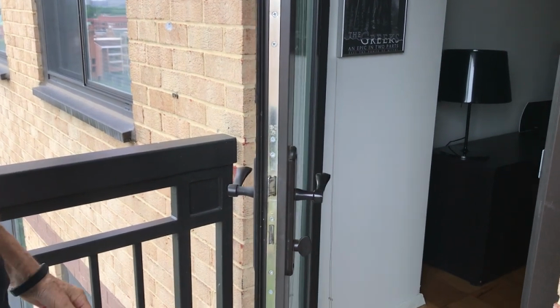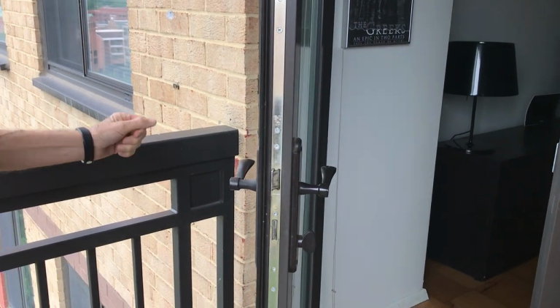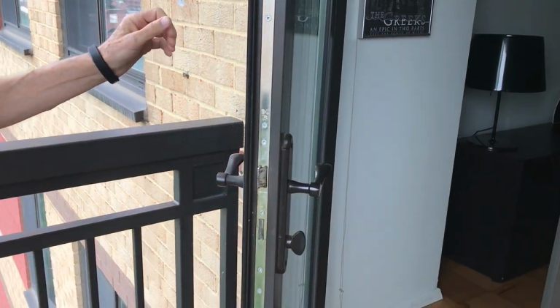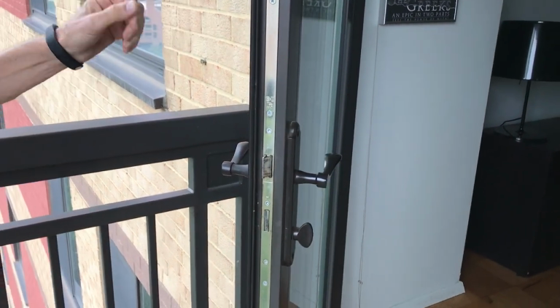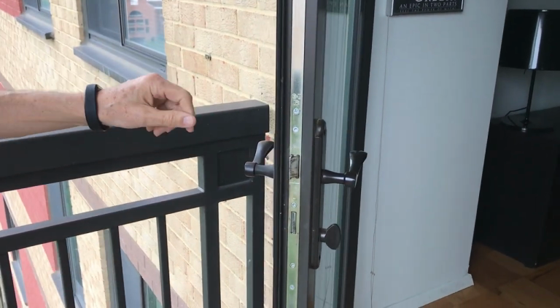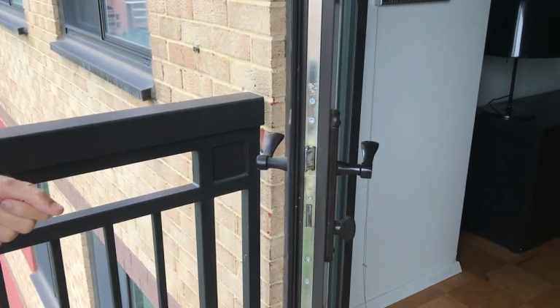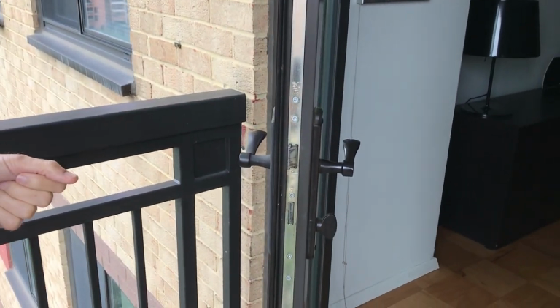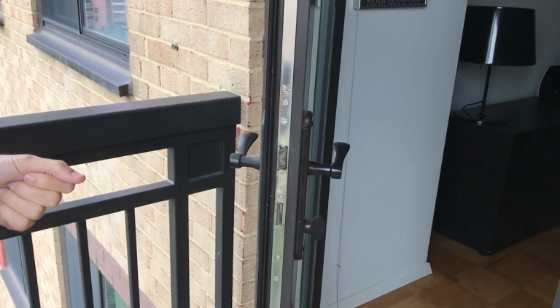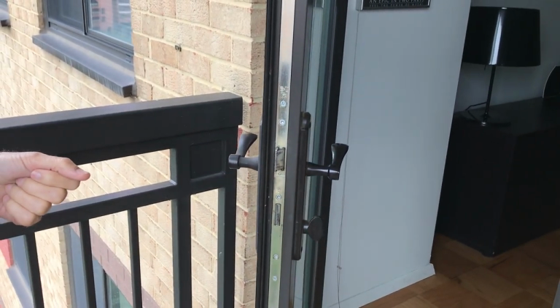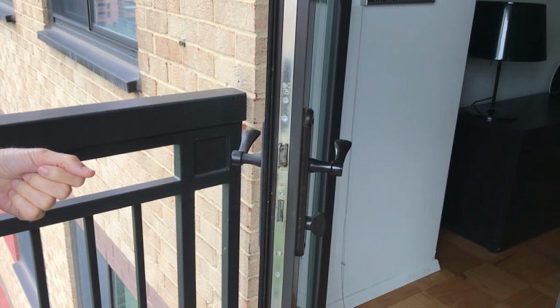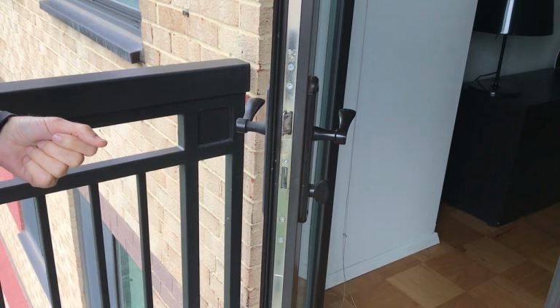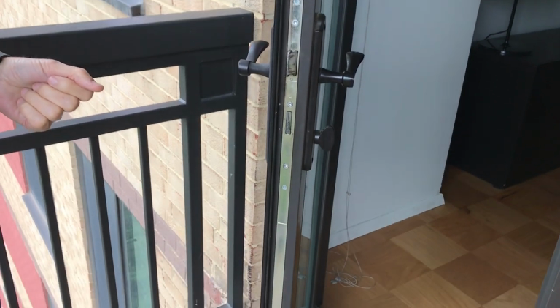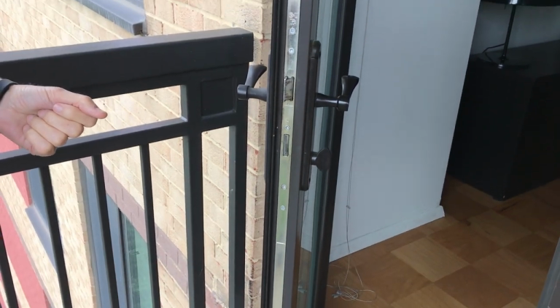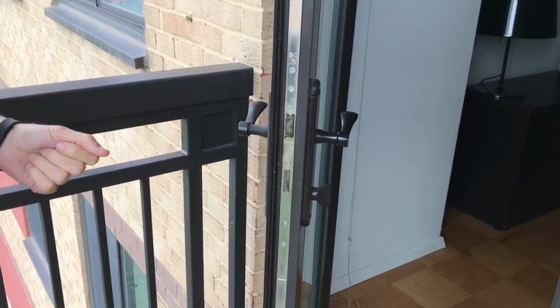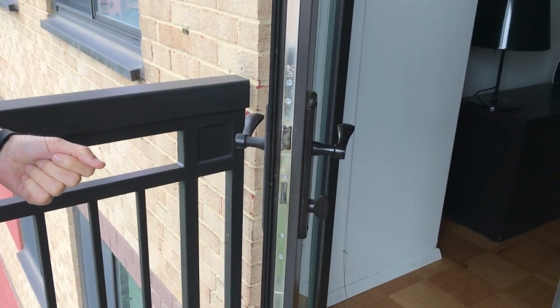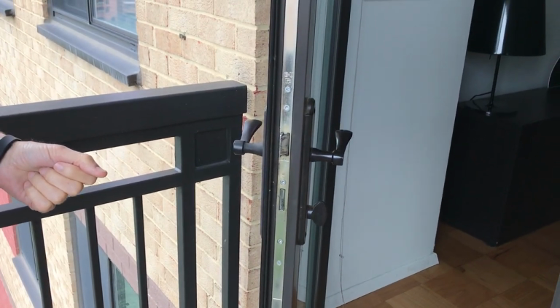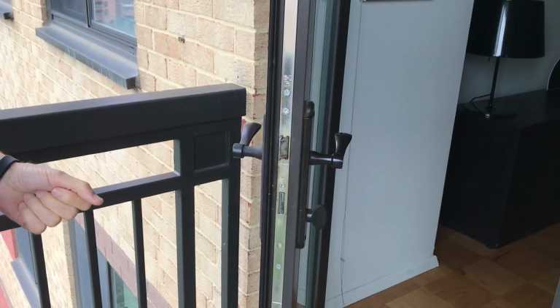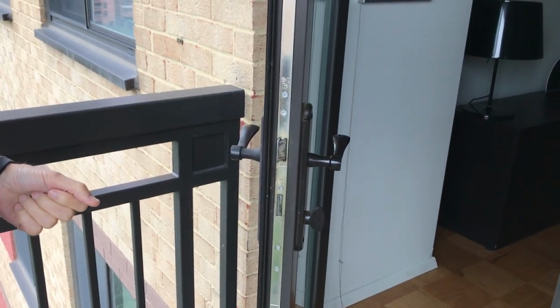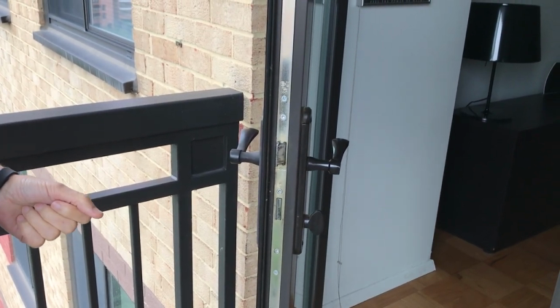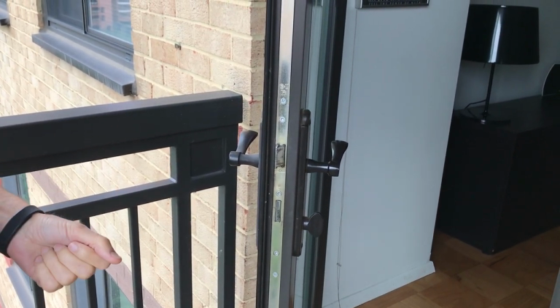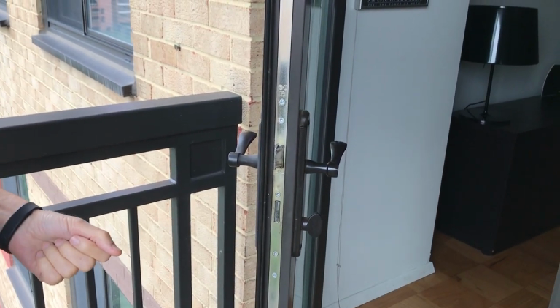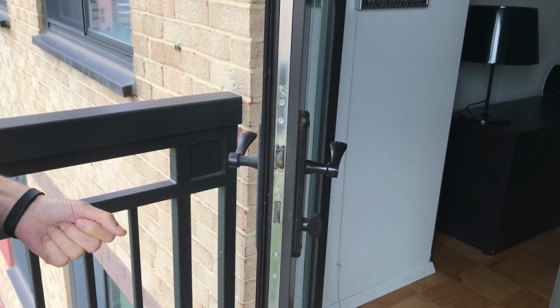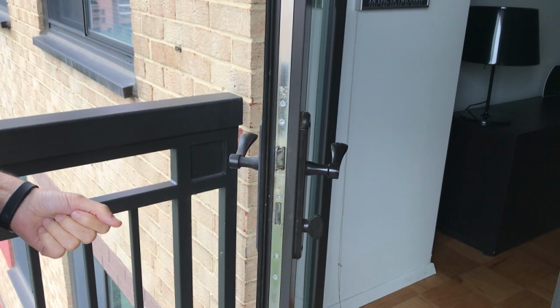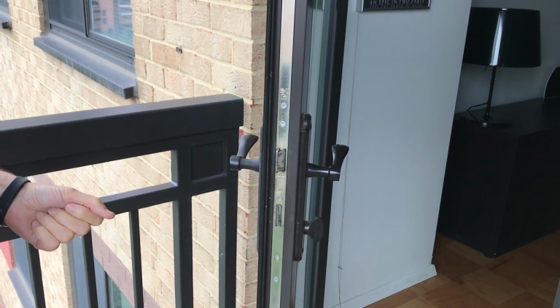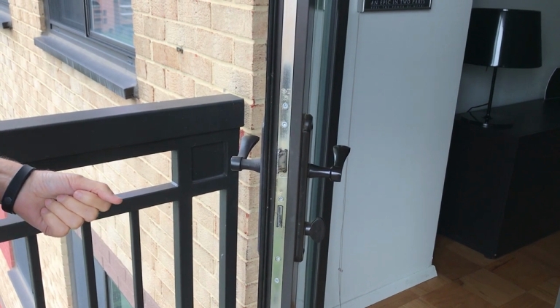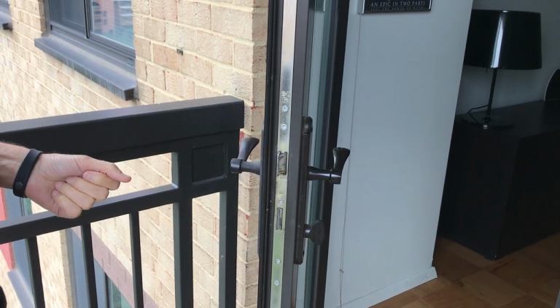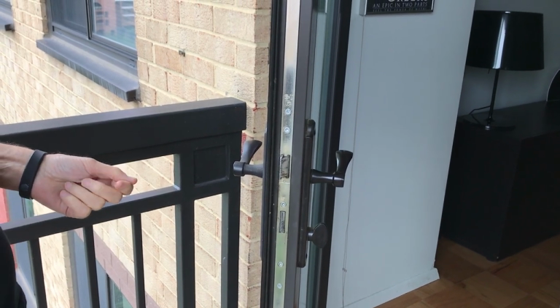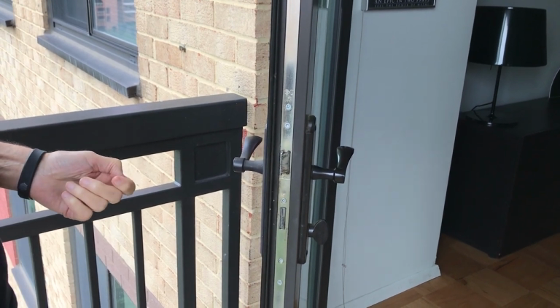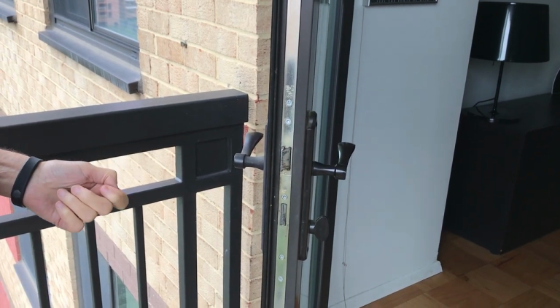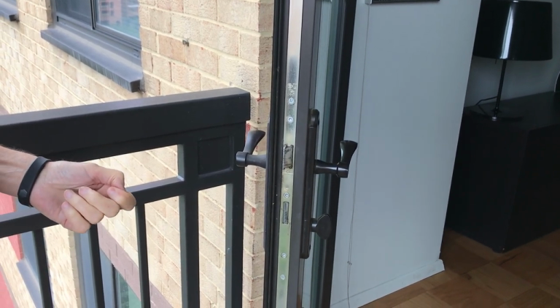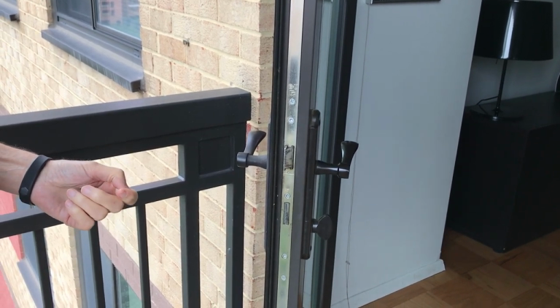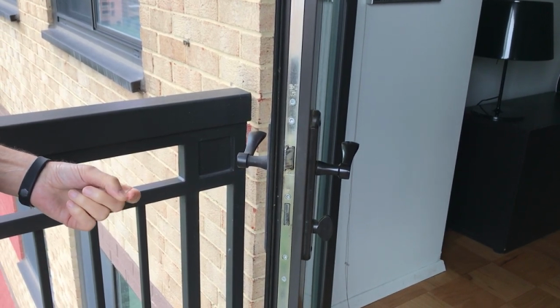Hello, we're at Port Royal. This is a typical patio door leading out to the balcony of a unit. We are going to demonstrate how to close, secure, and lock a patio door for the community.